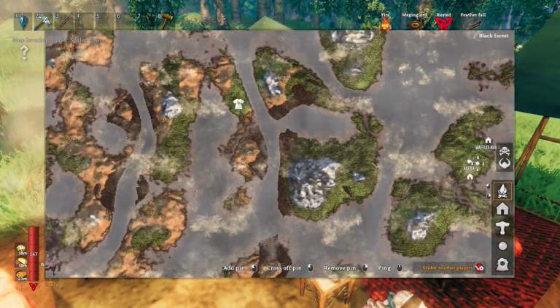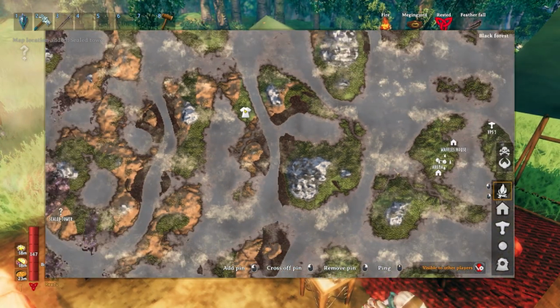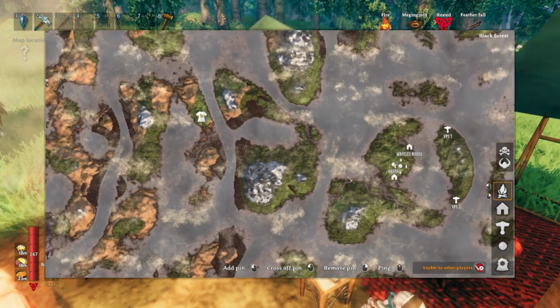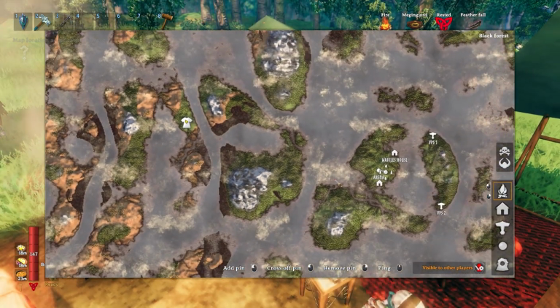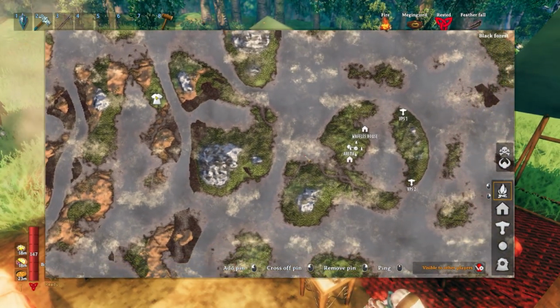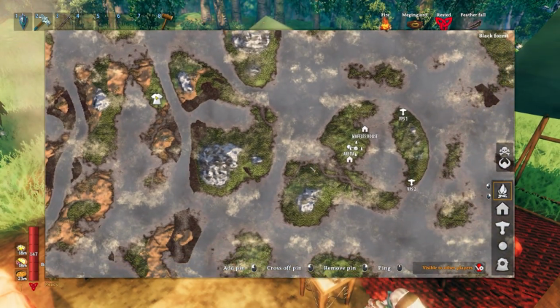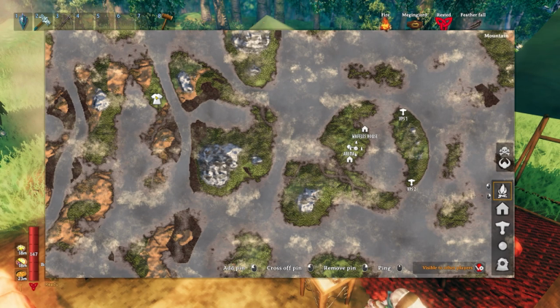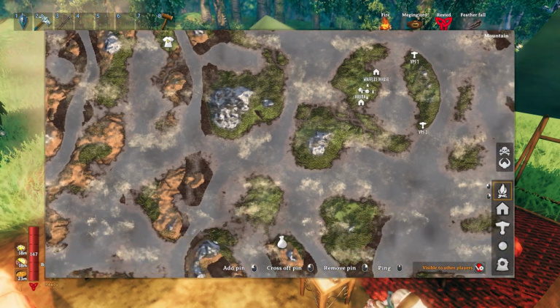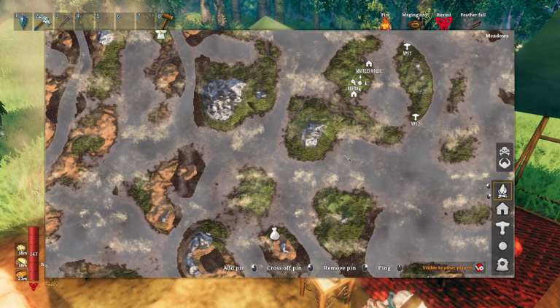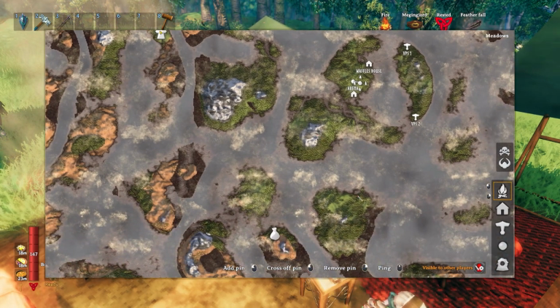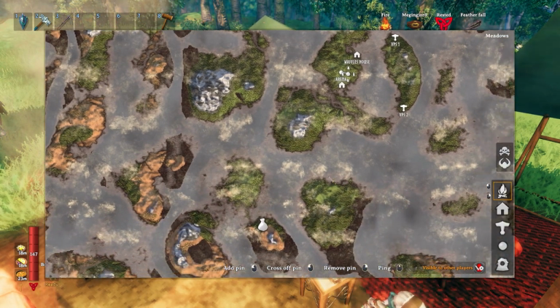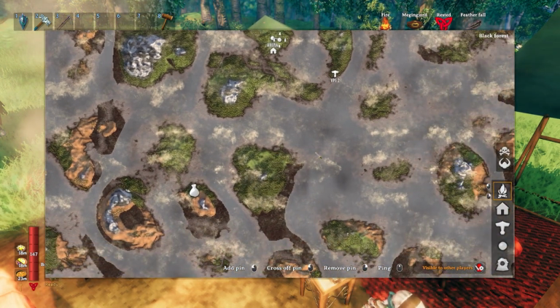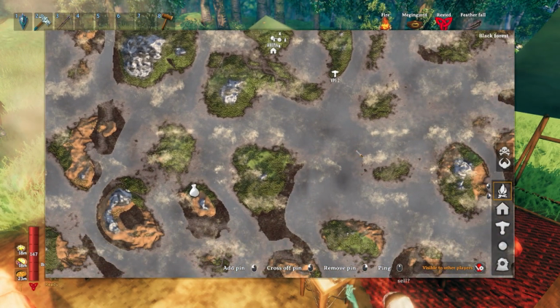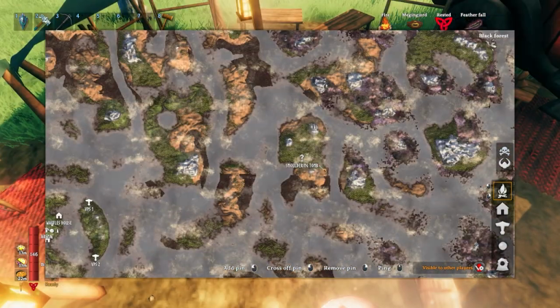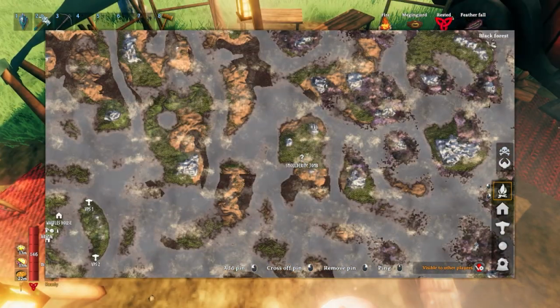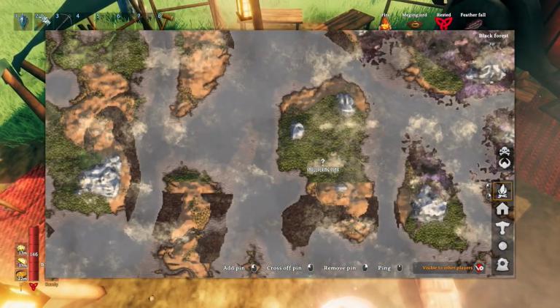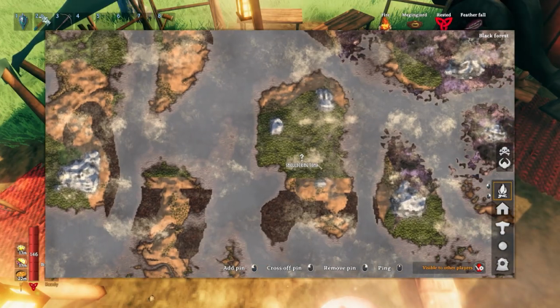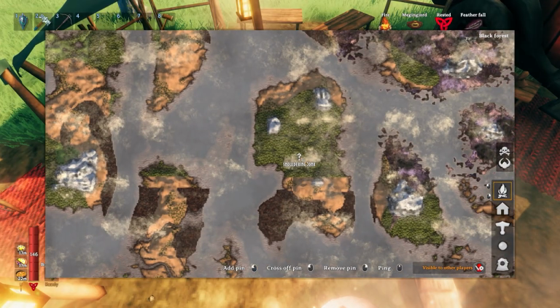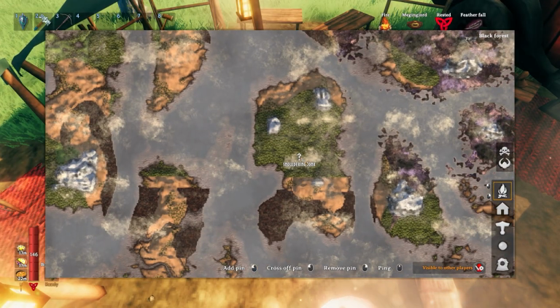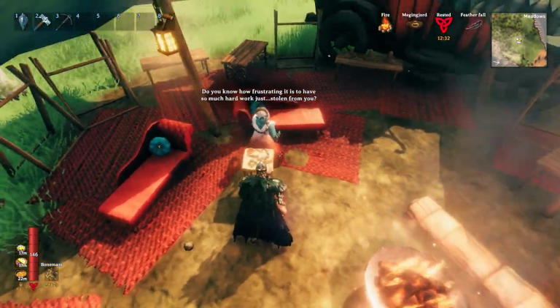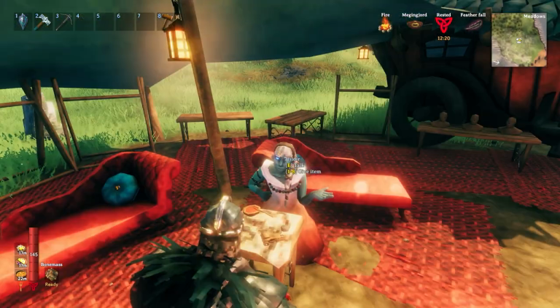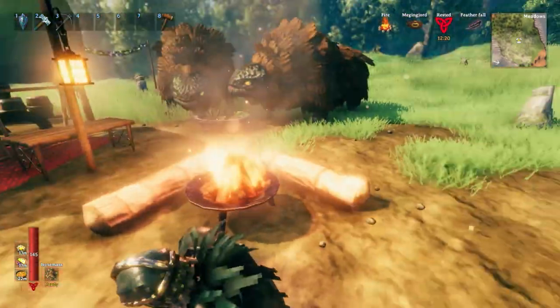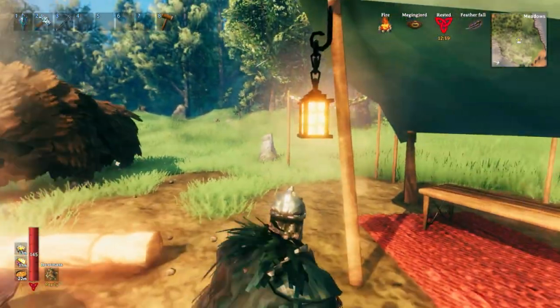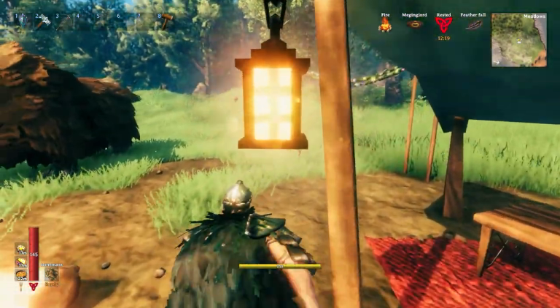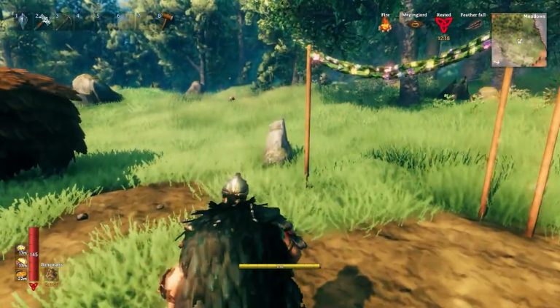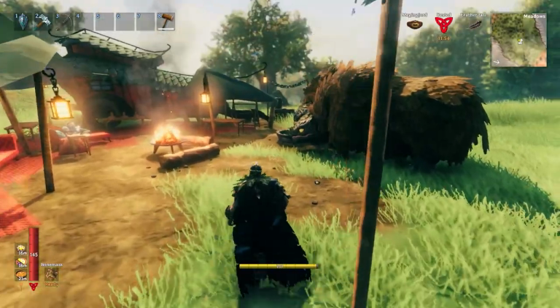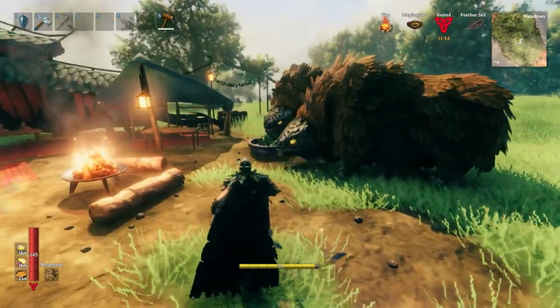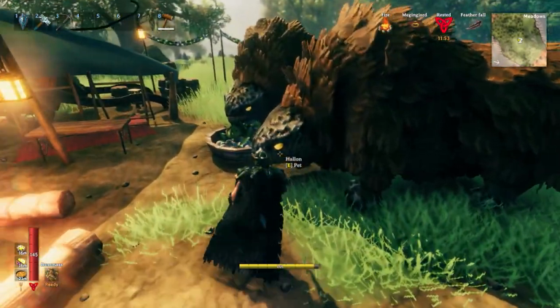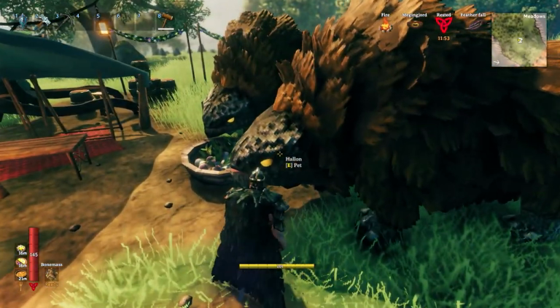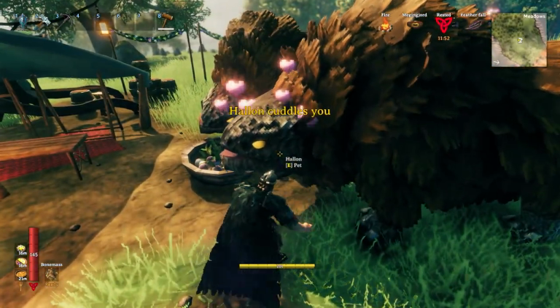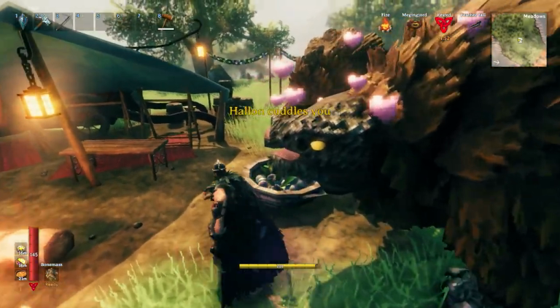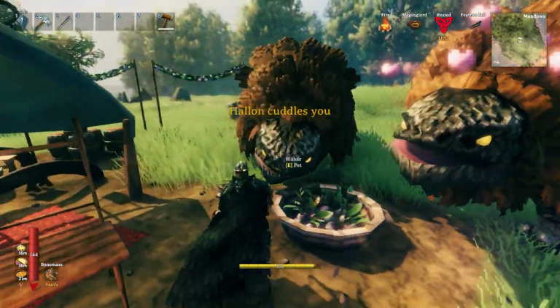At first I found it difficult to actually find what I was looking for. I know it marked a bunch of positions on the map, but I couldn't find anything. But eventually I stumbled across the first location - a smoldering tomb. So I say goodbye and go about my merry way.